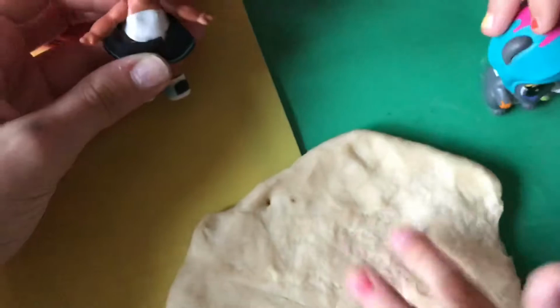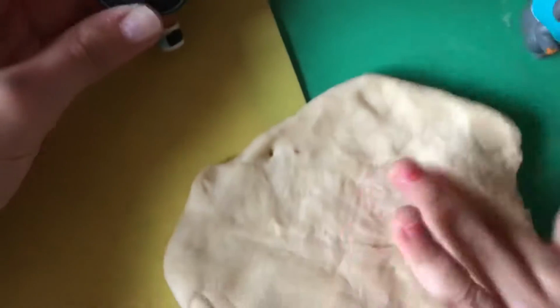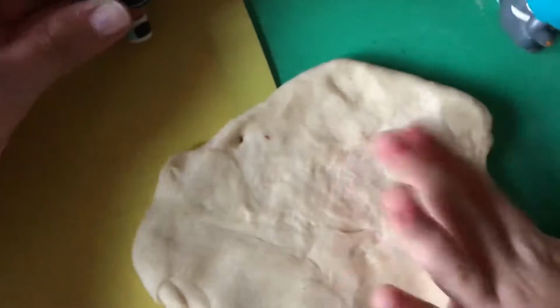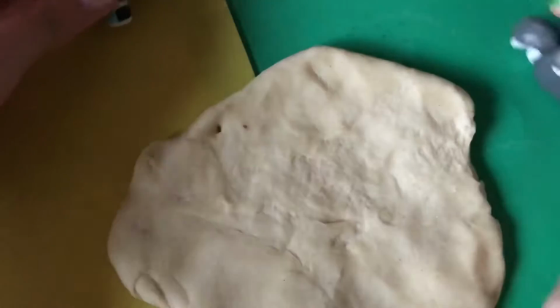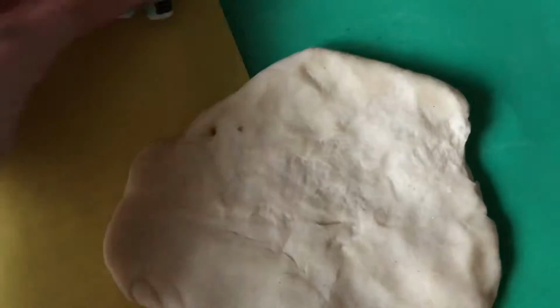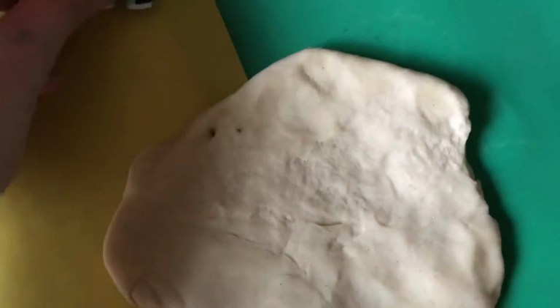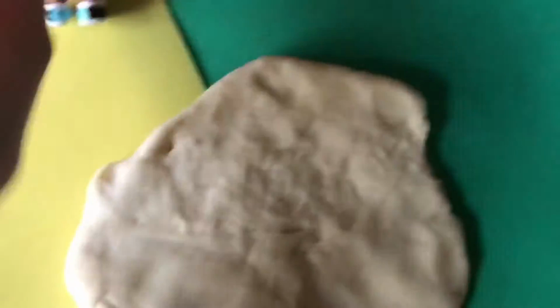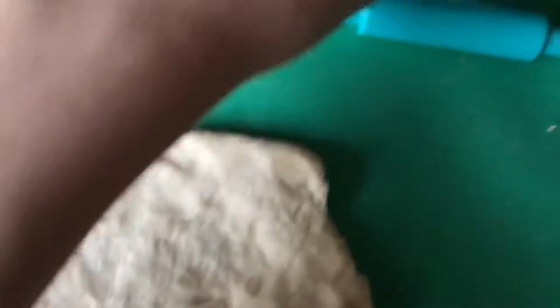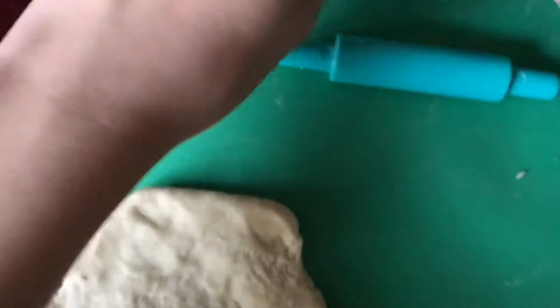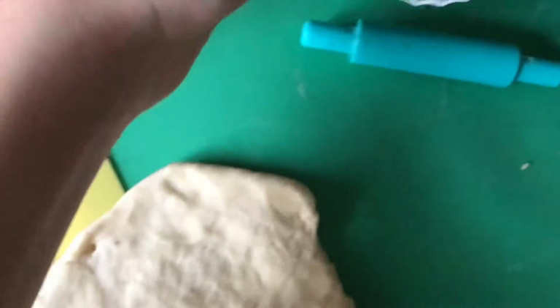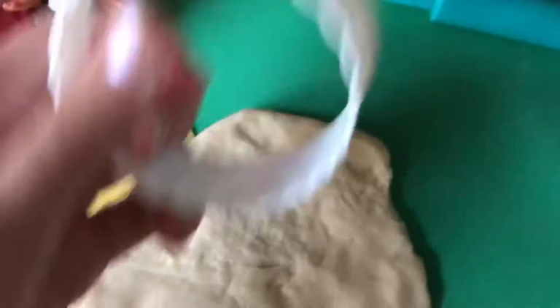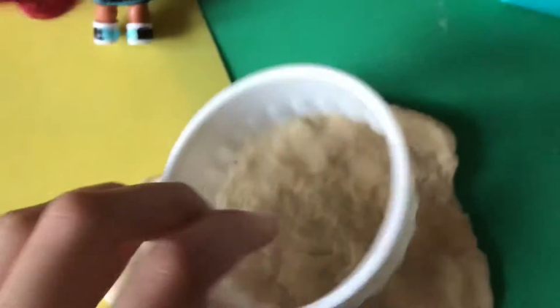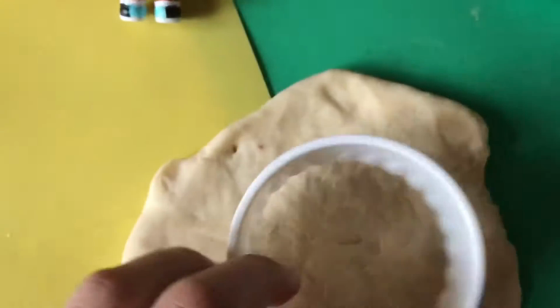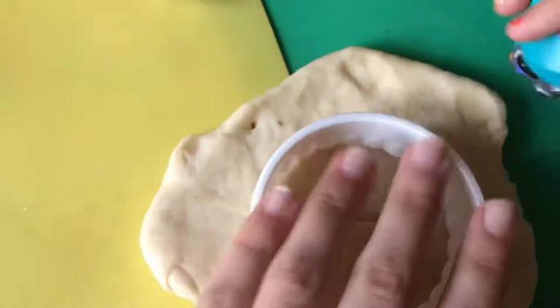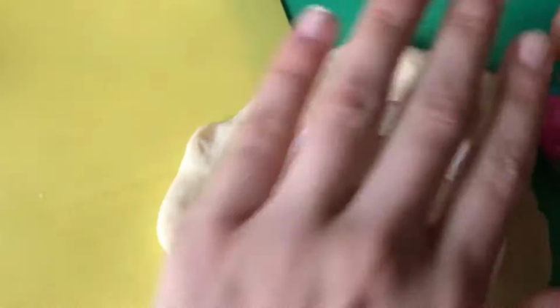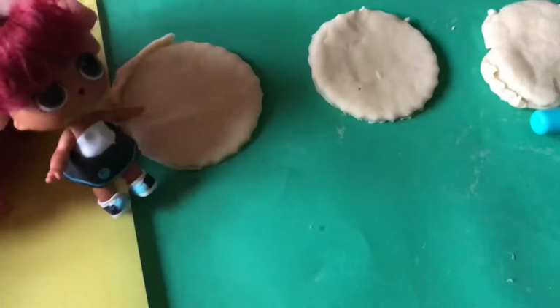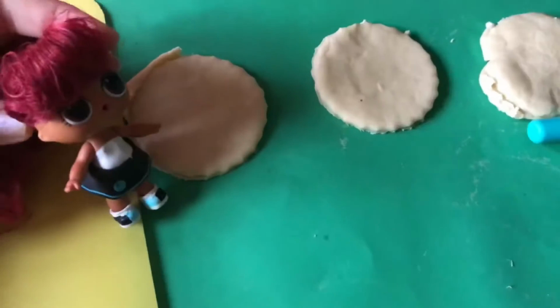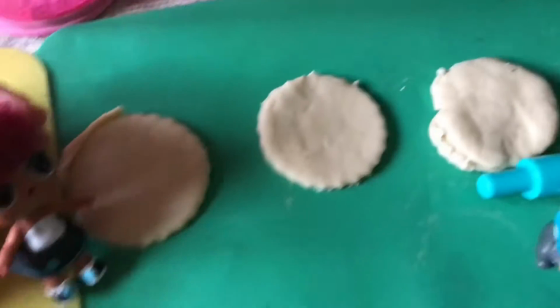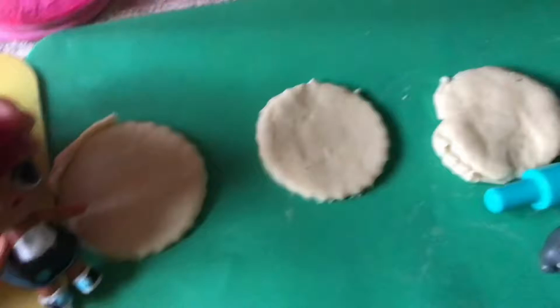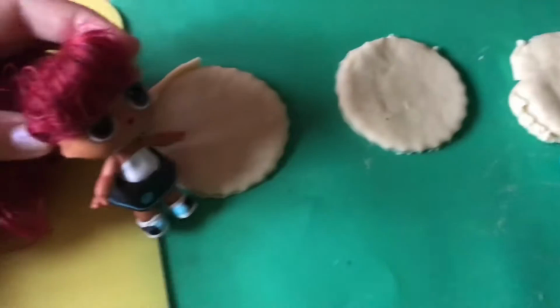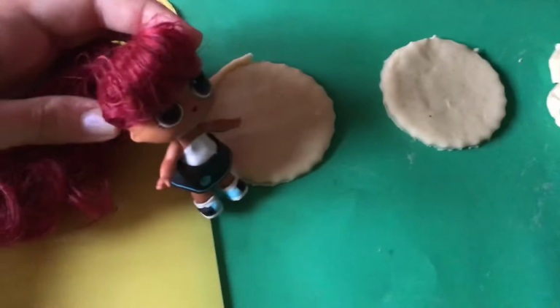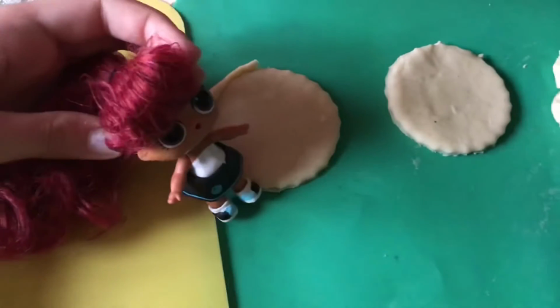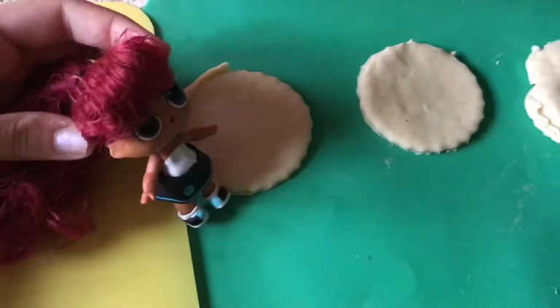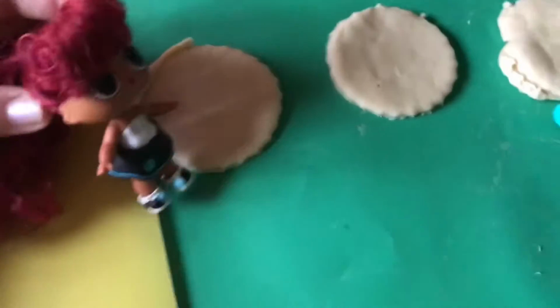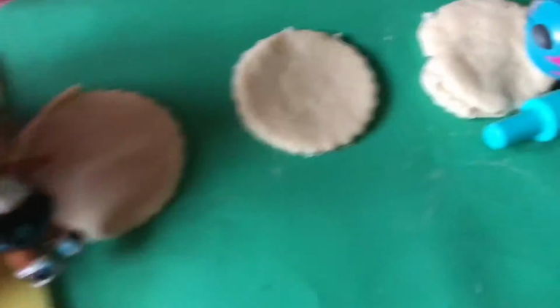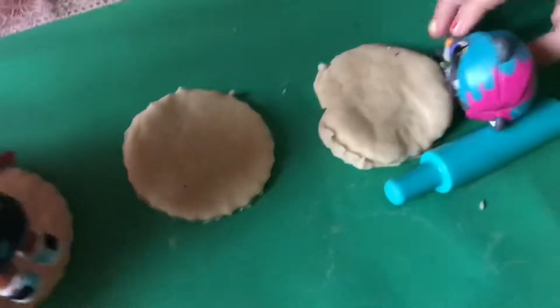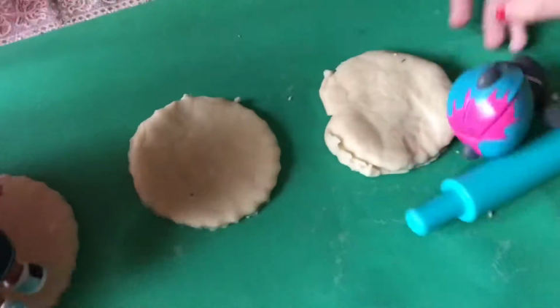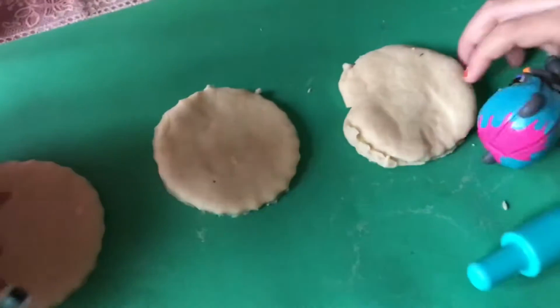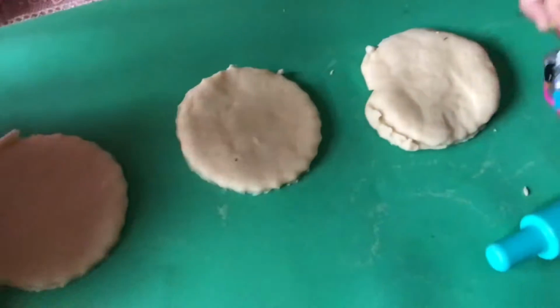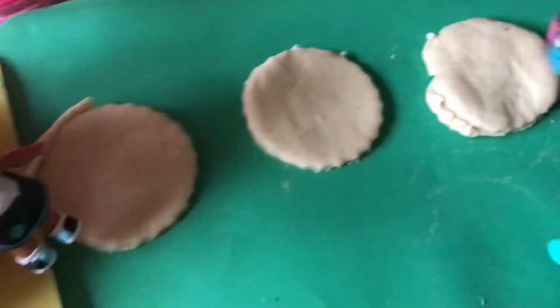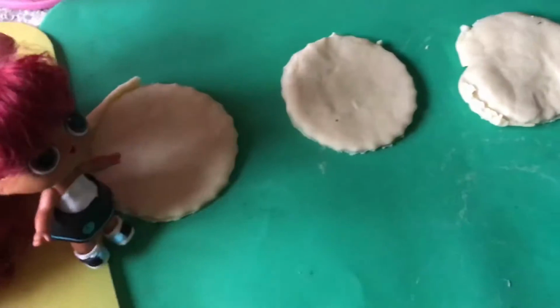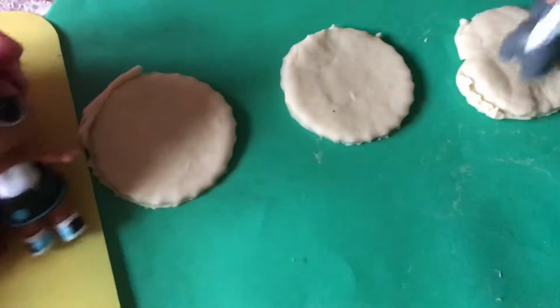The next thing we are going to do is we are going to cut it out. Here are our three circles. Be careful splatters, you don't want to mess them up.